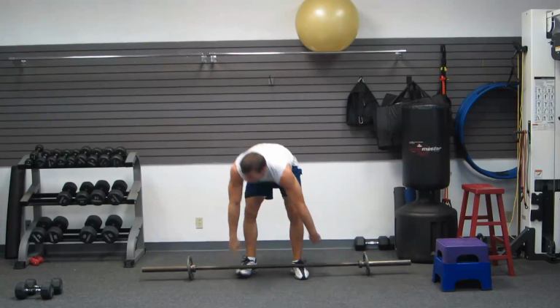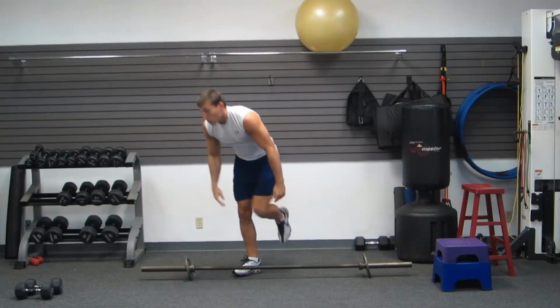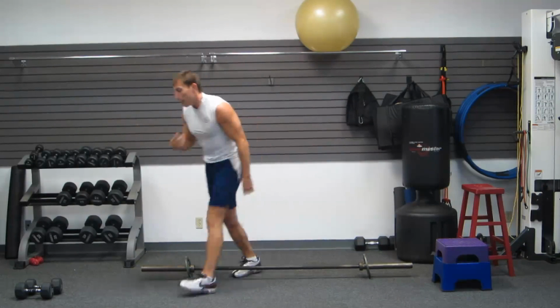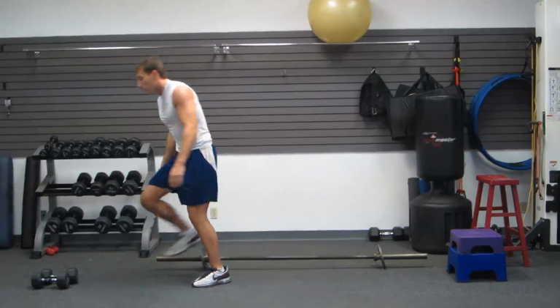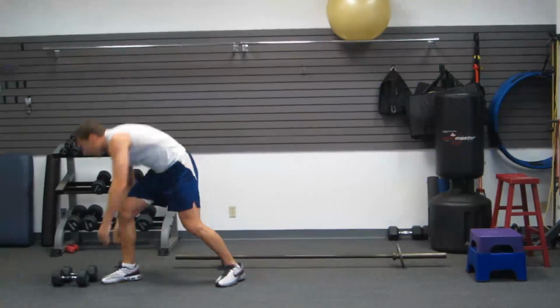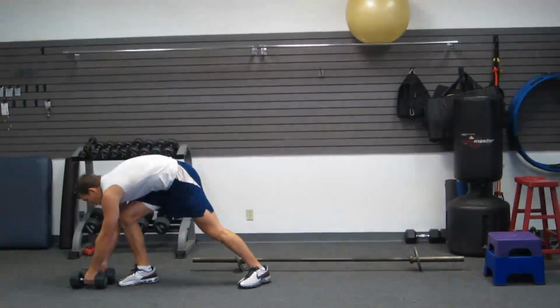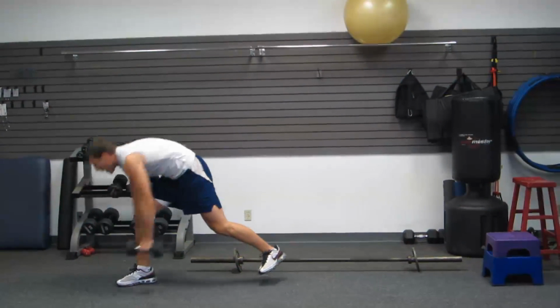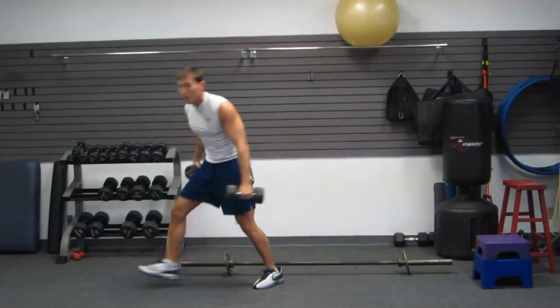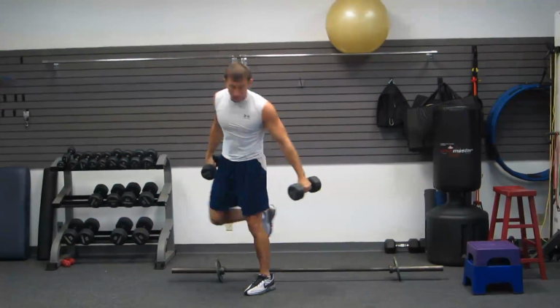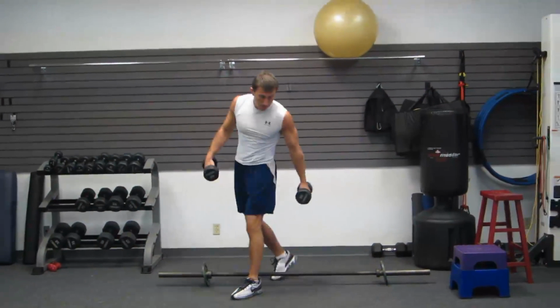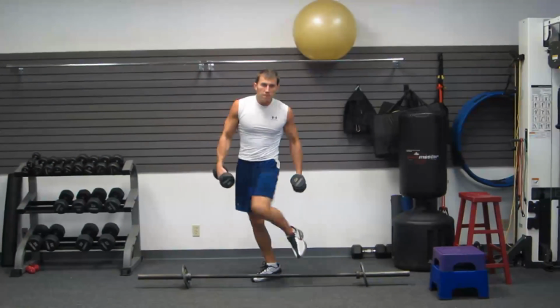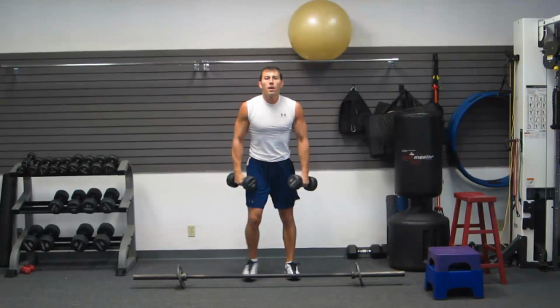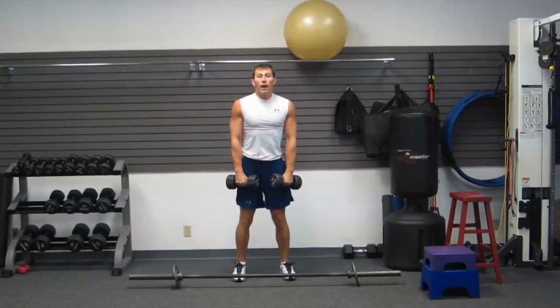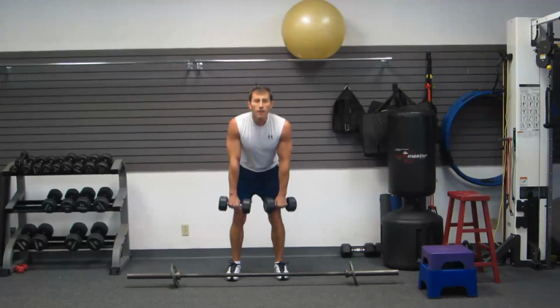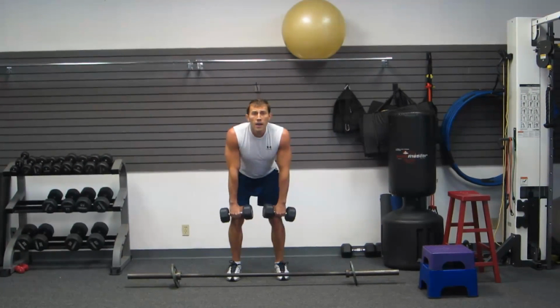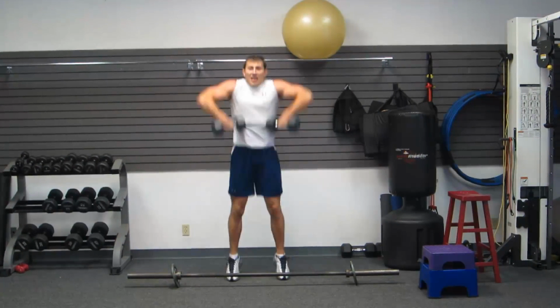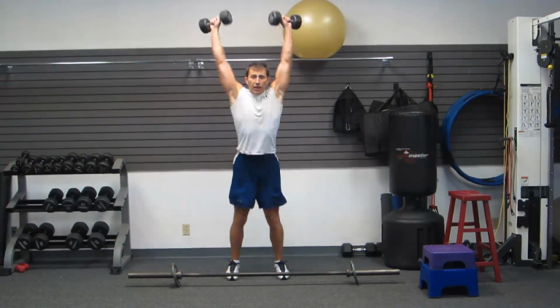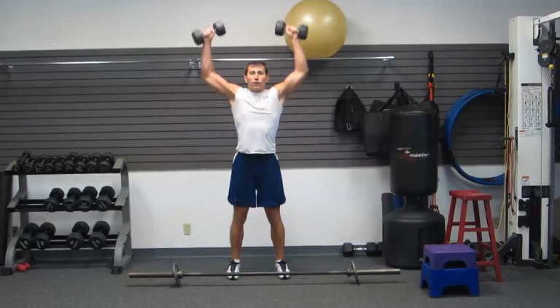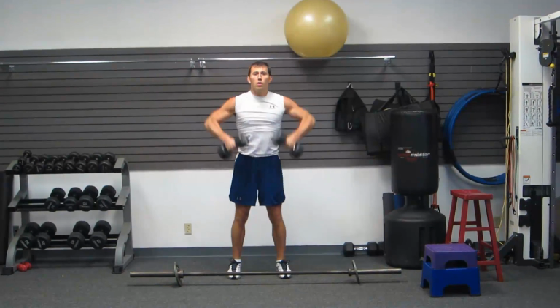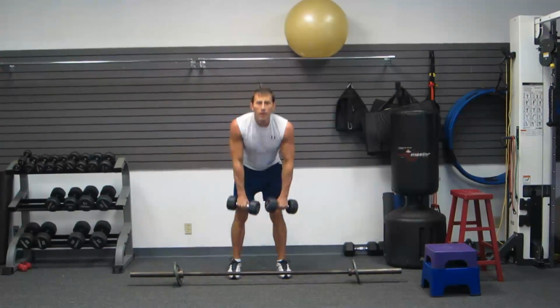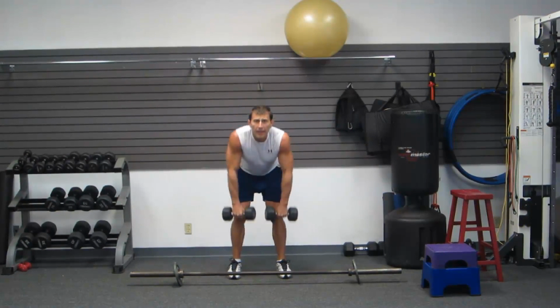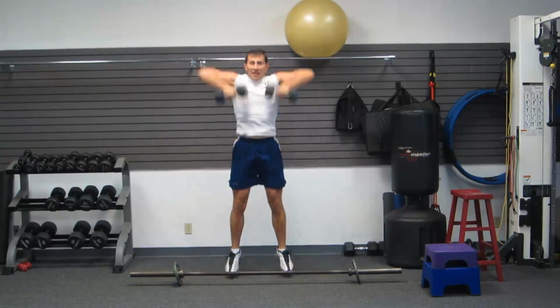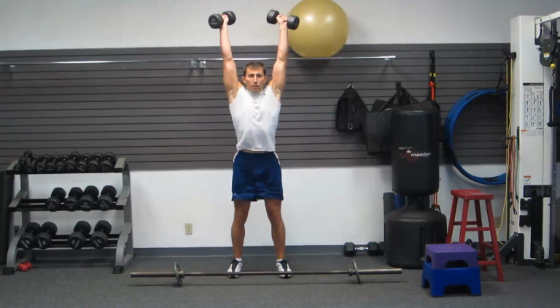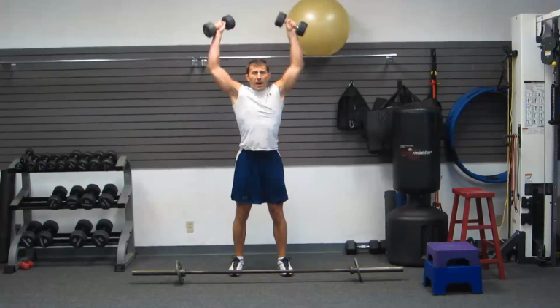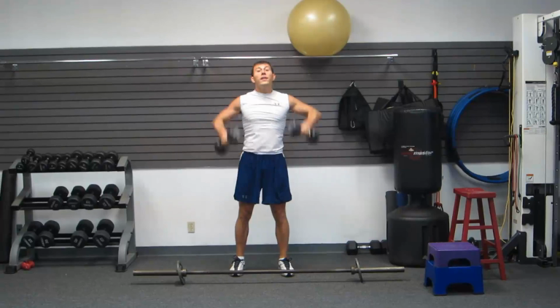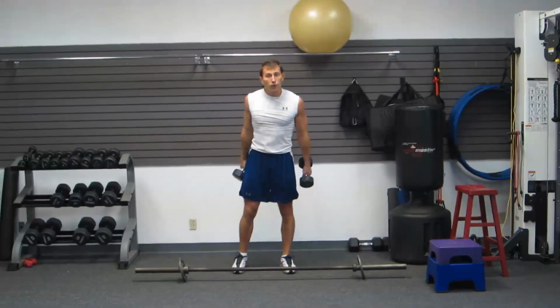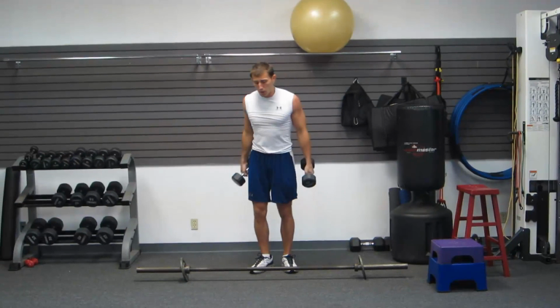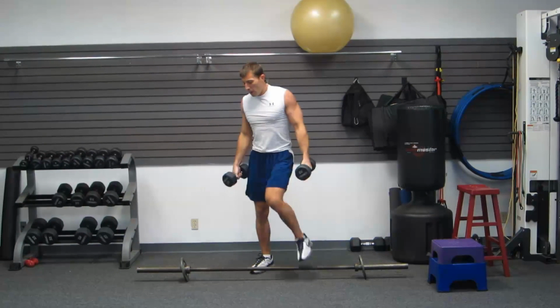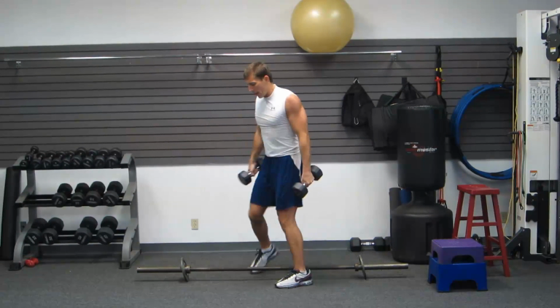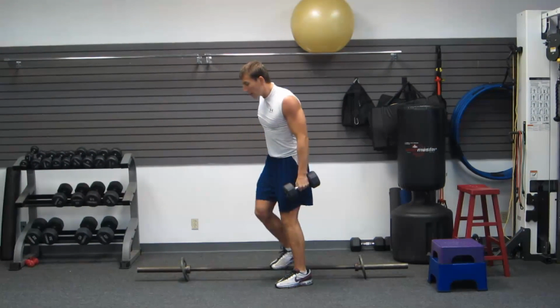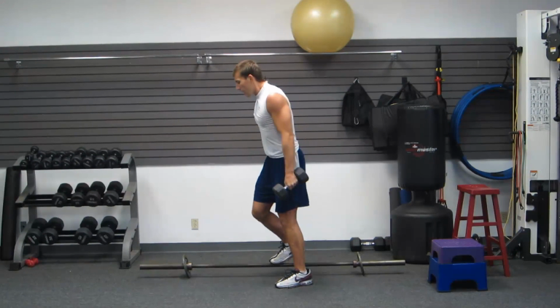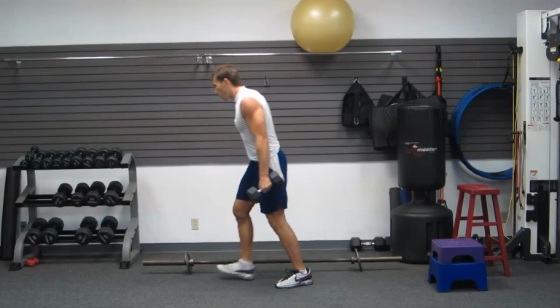You can do the same thing with dumbbells if you don't have a barbell. Hang, elbows high, flip it over — same movement pattern.